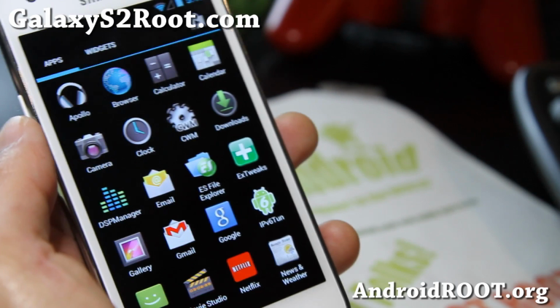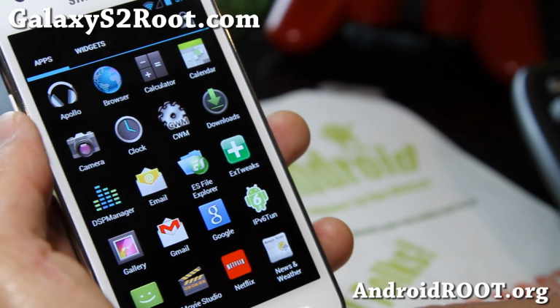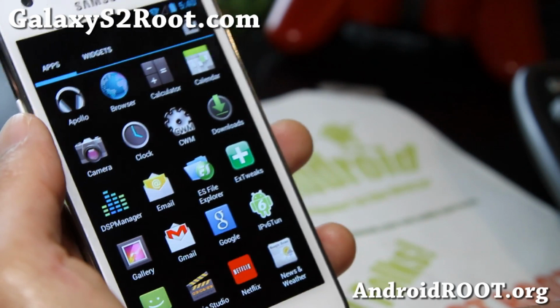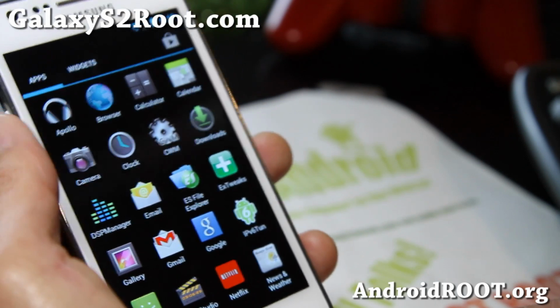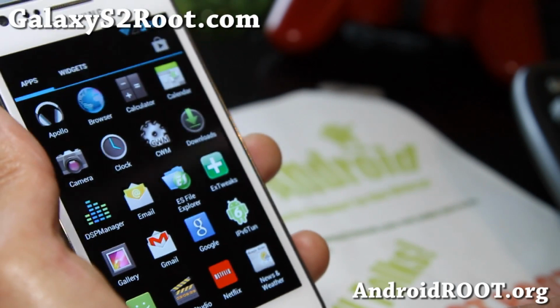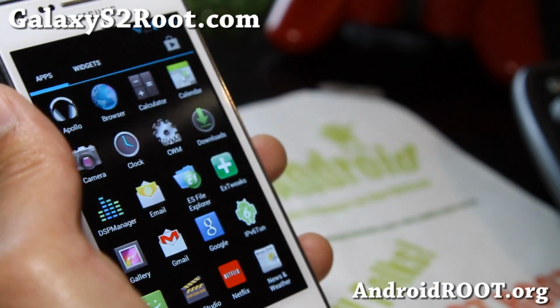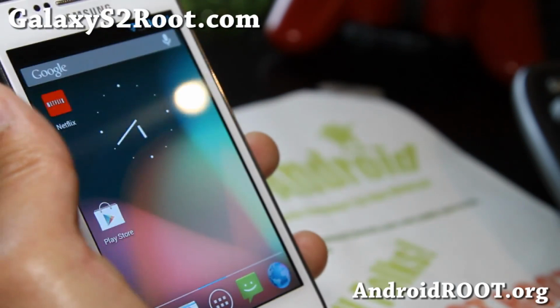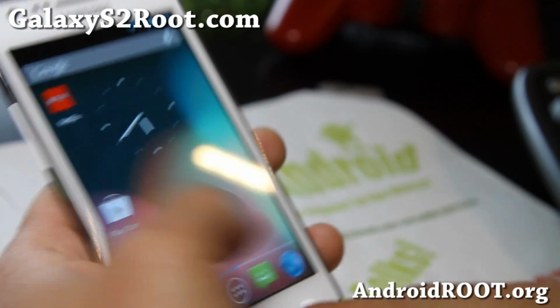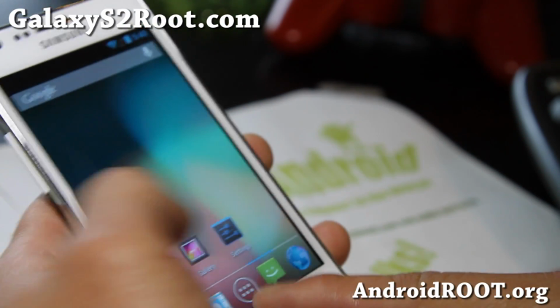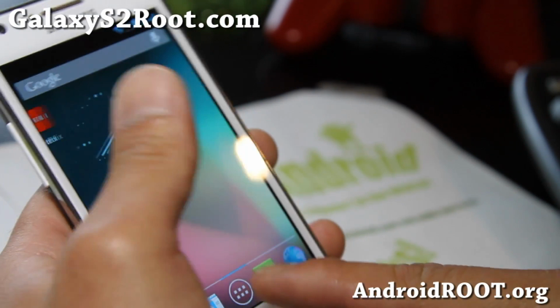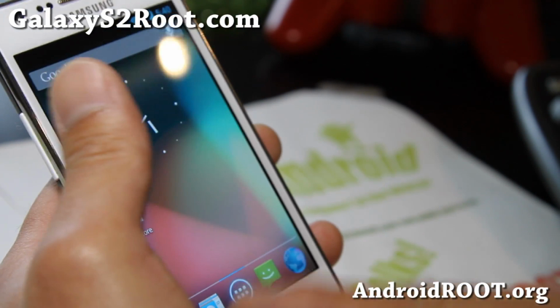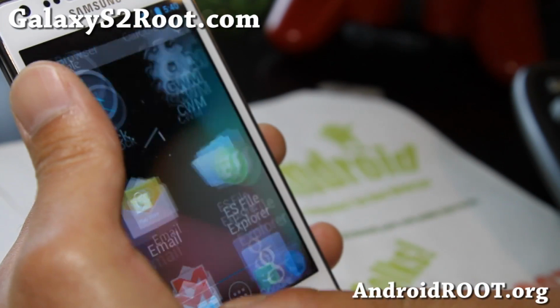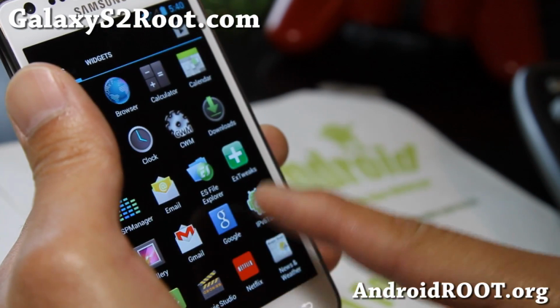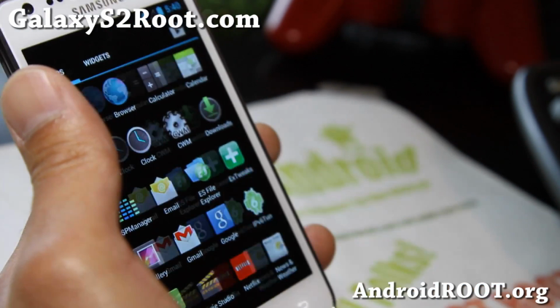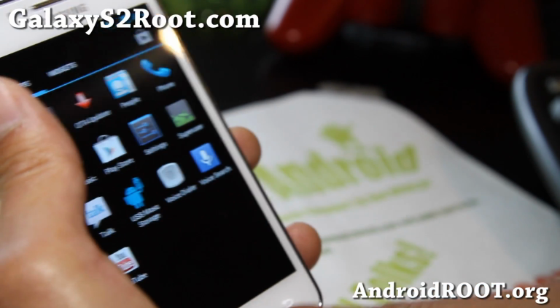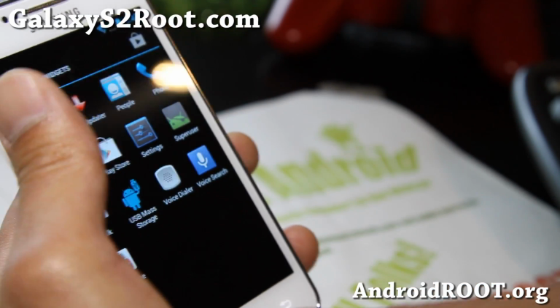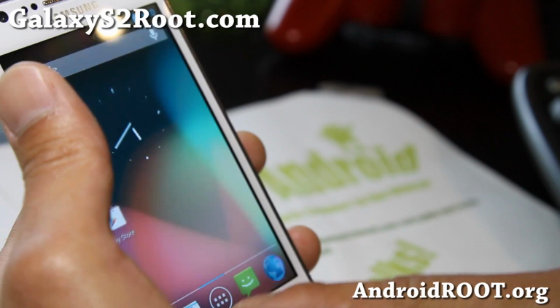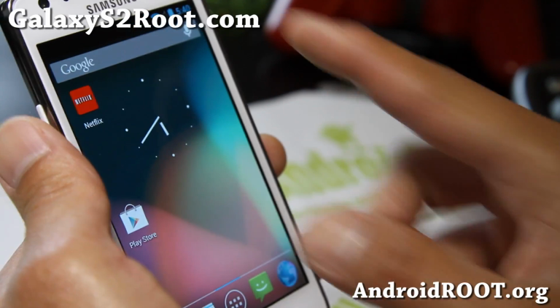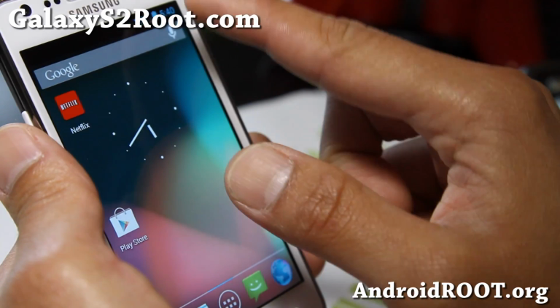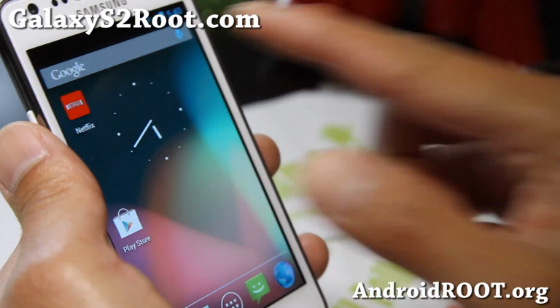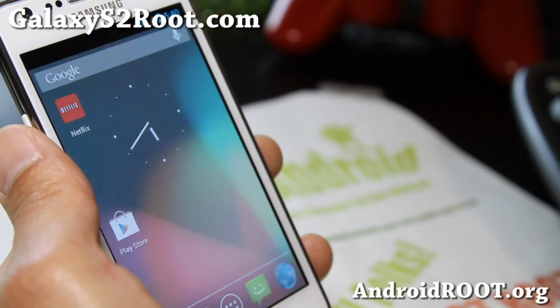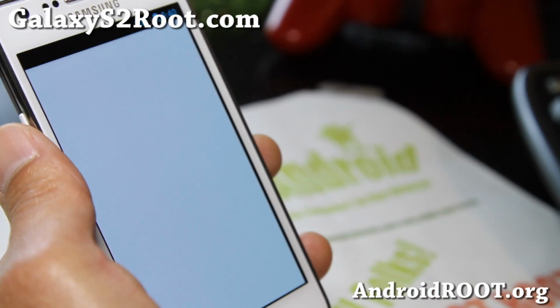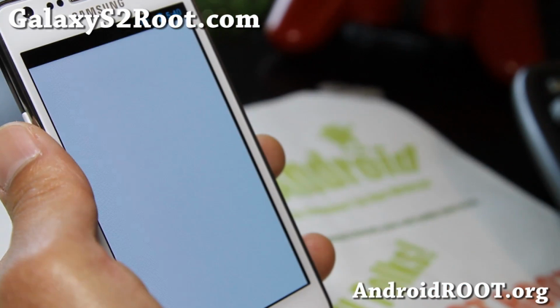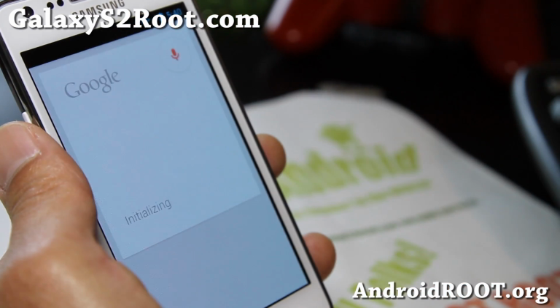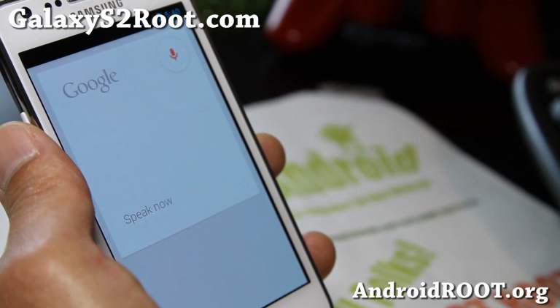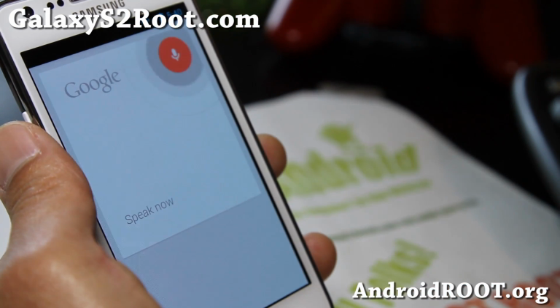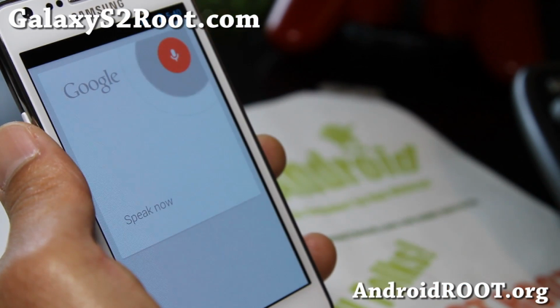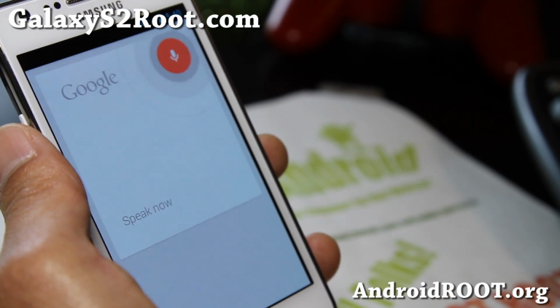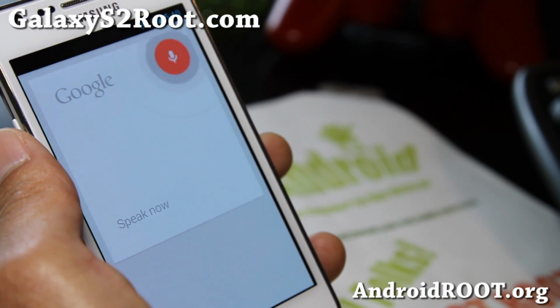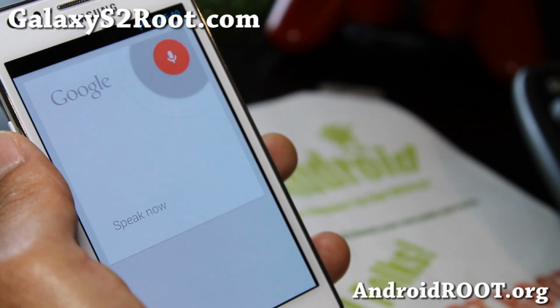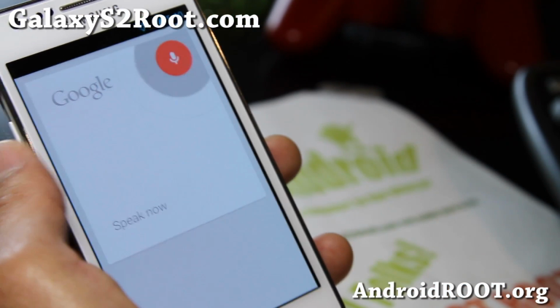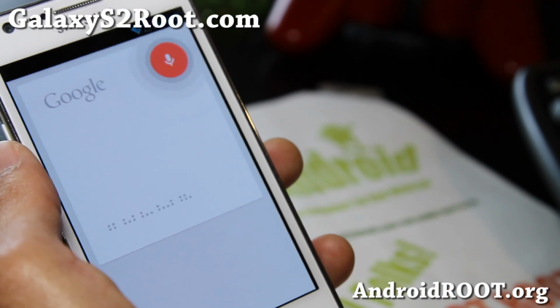But otherwise, pretty cool ROM. You get all the Jellybean cool stuff, so you should be pretty happy. Definitely try this out and let me know what you think.